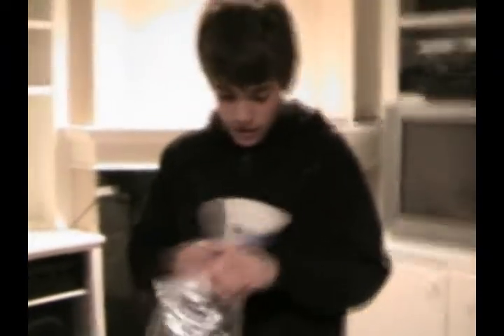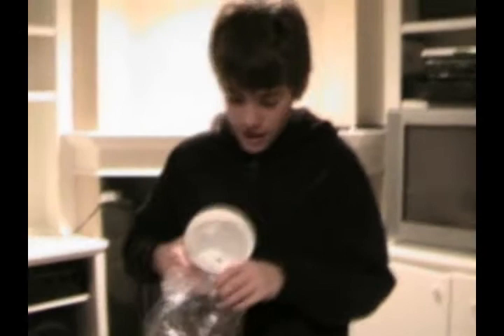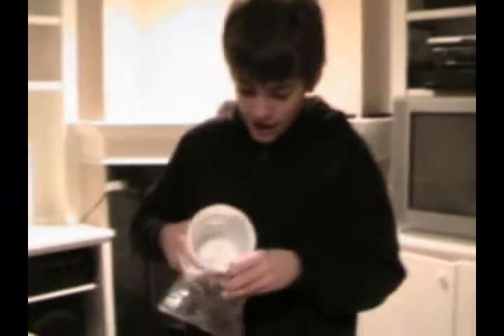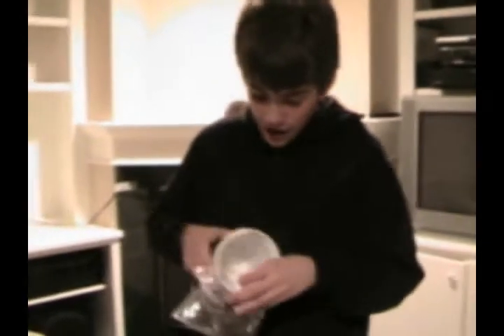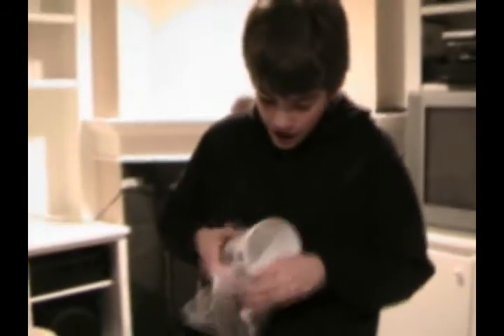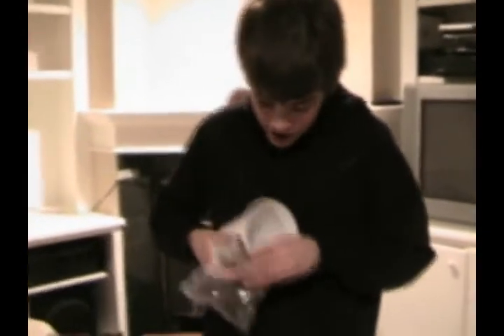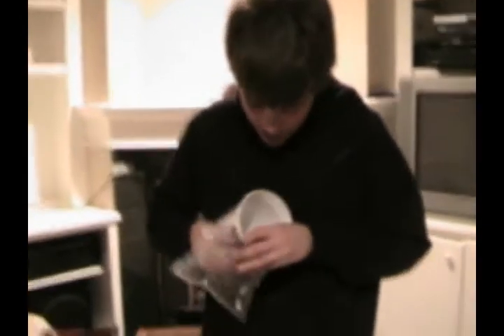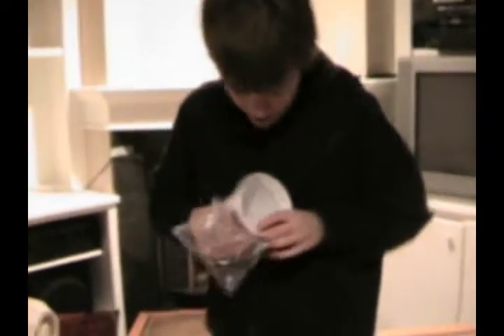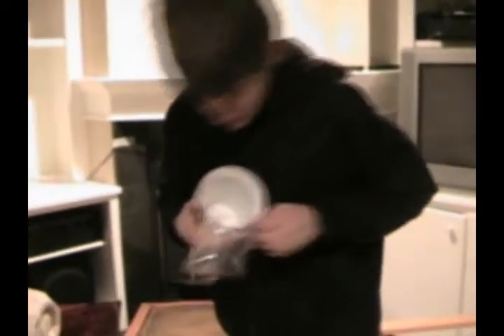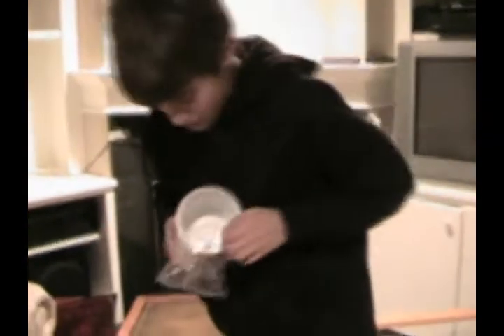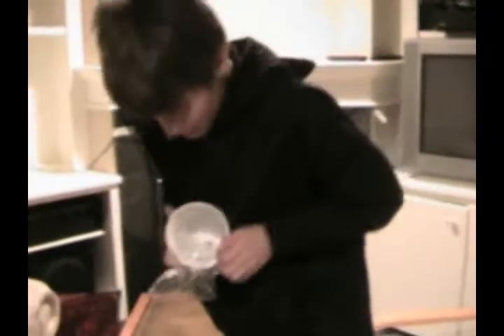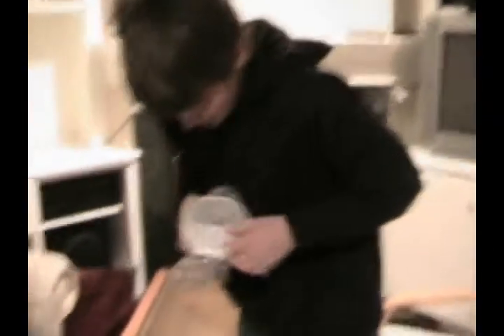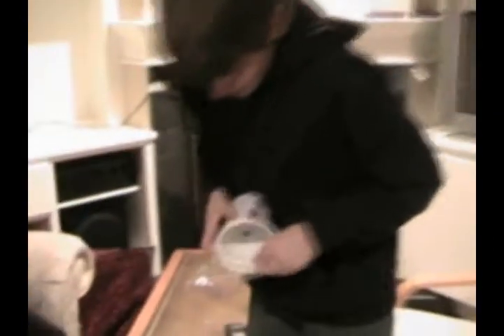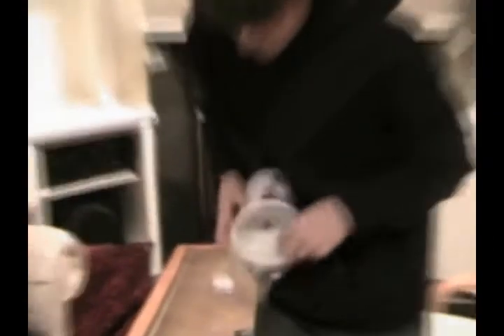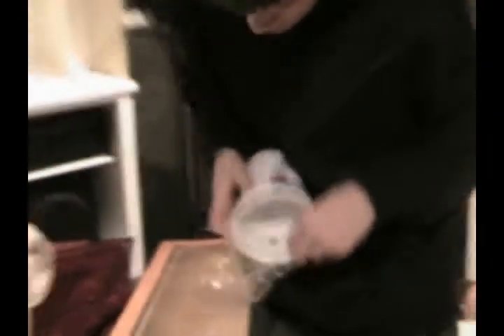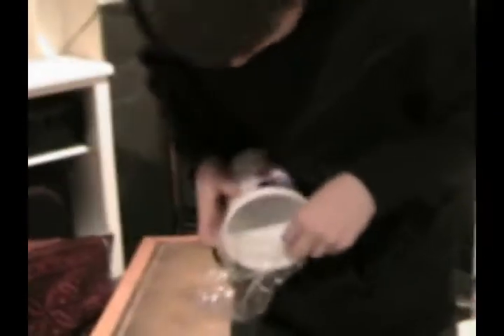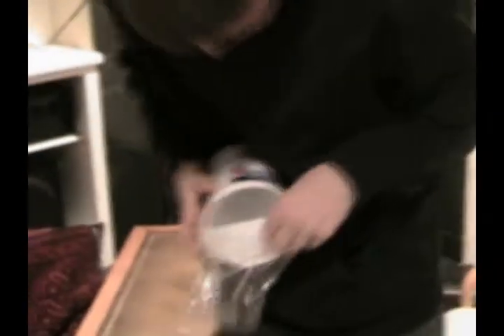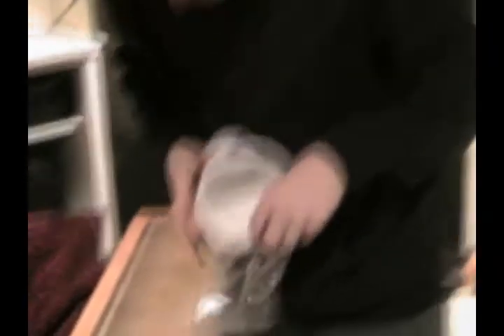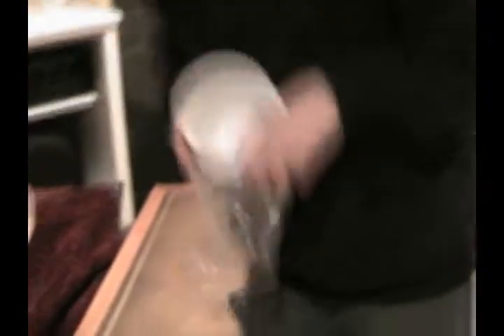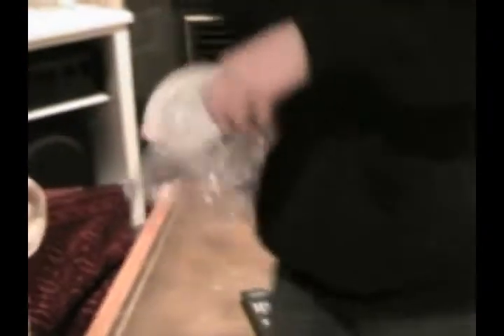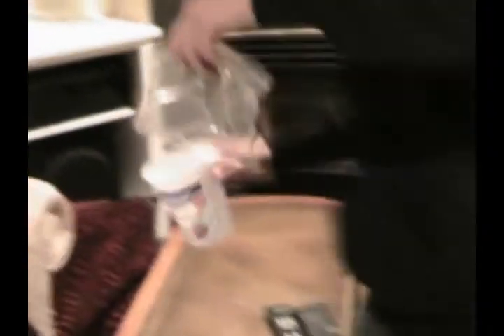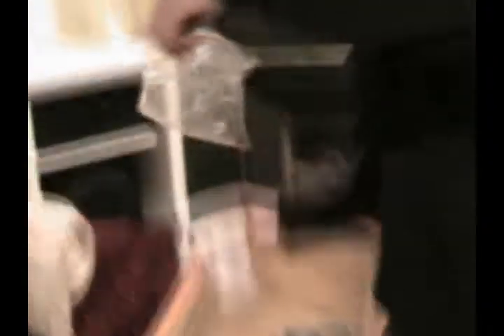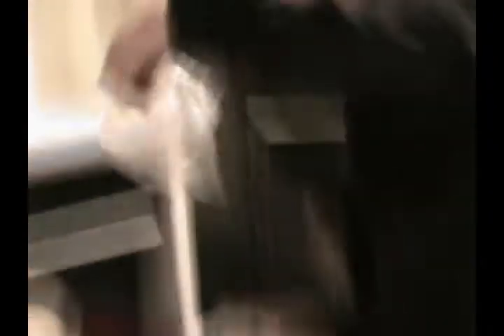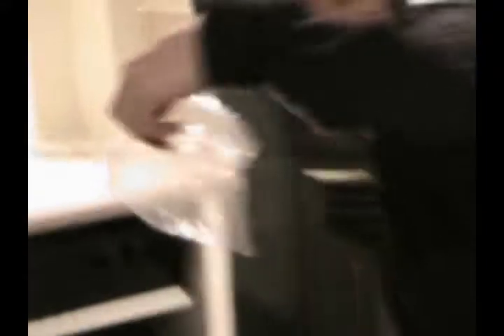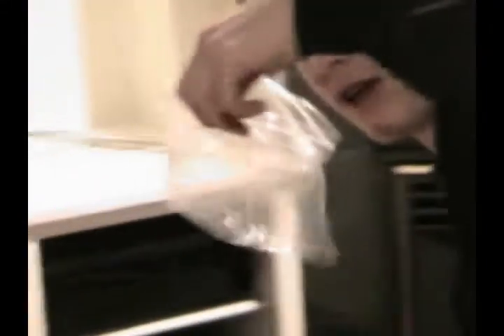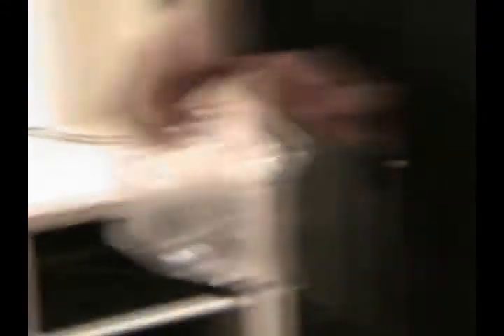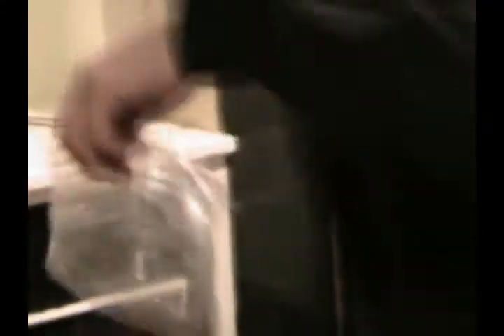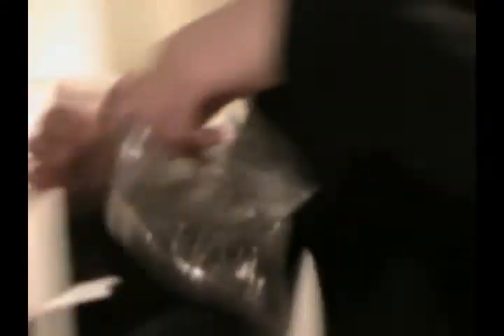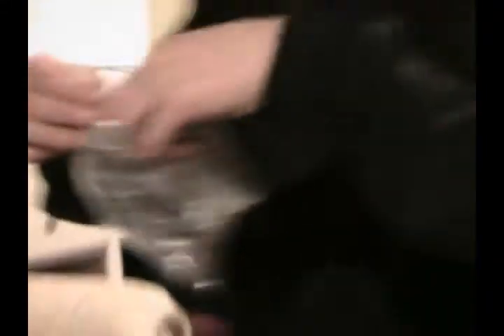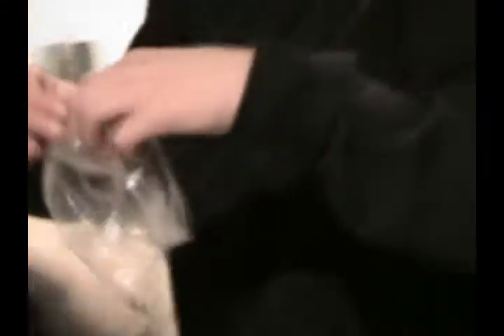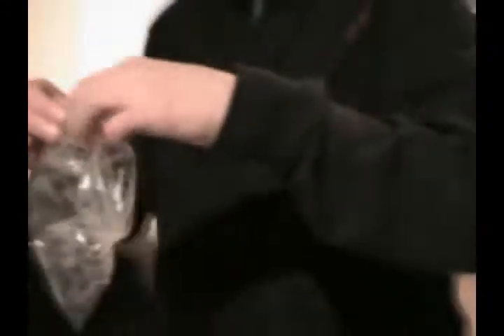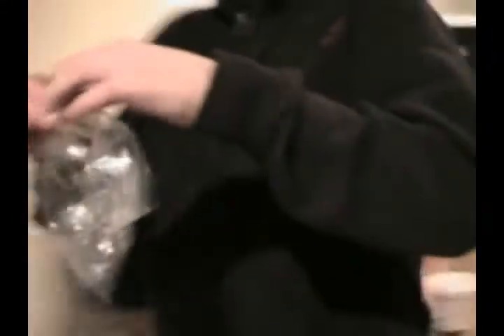Cryogenics of doom! Okay, now he's in this plastic bag. That is a spider in a bag.